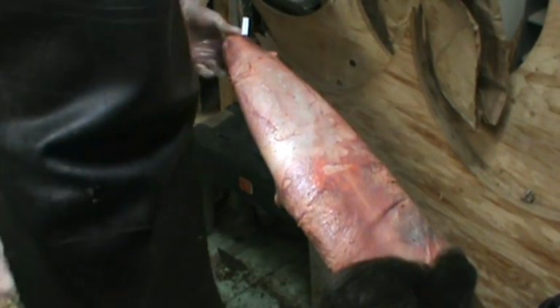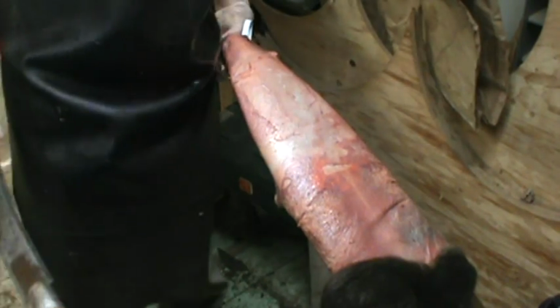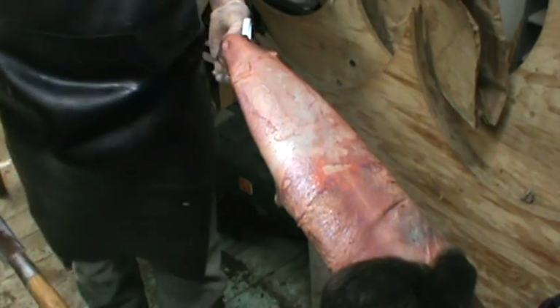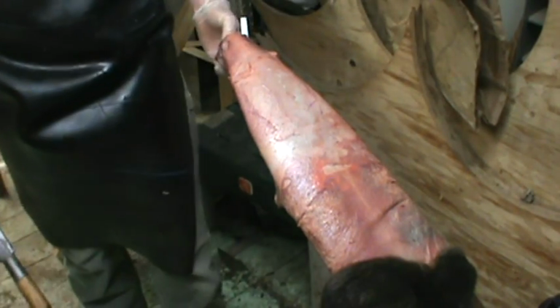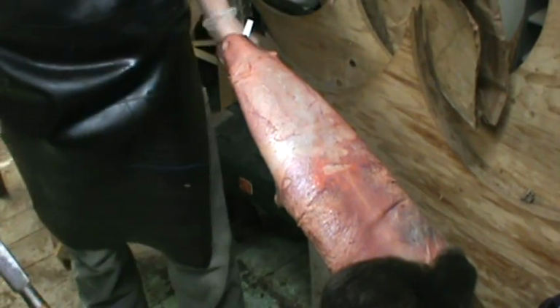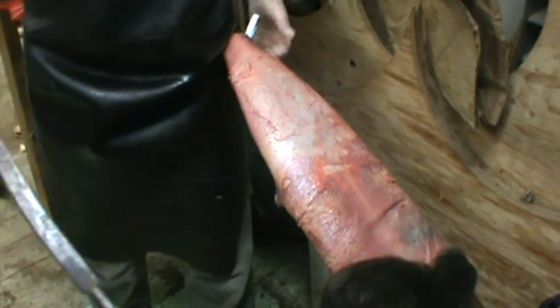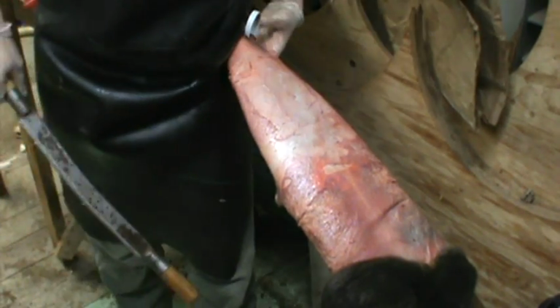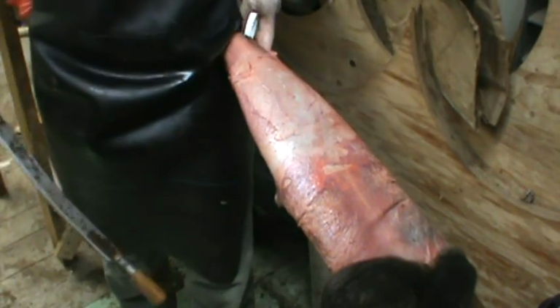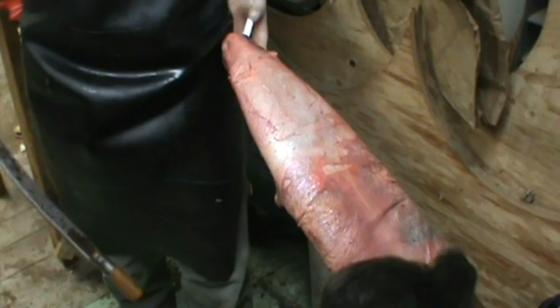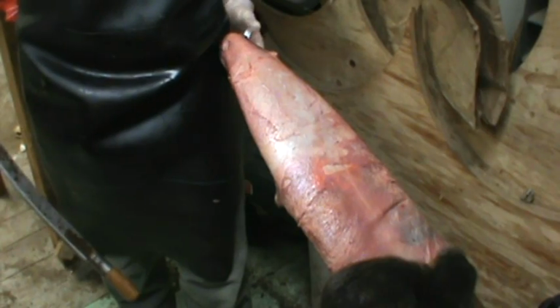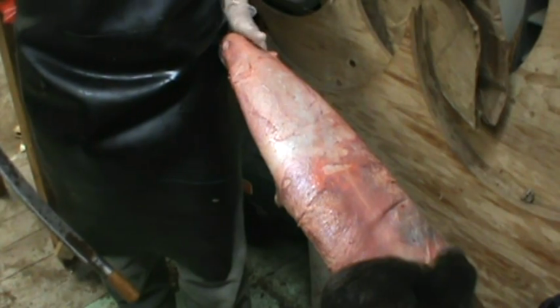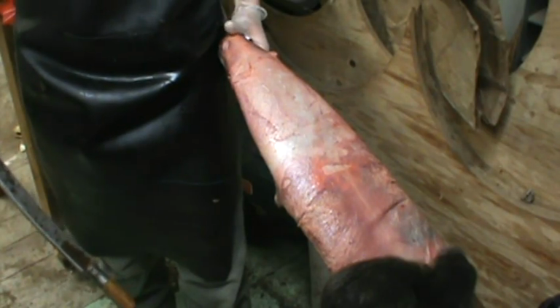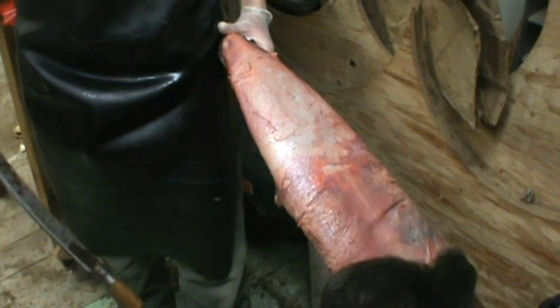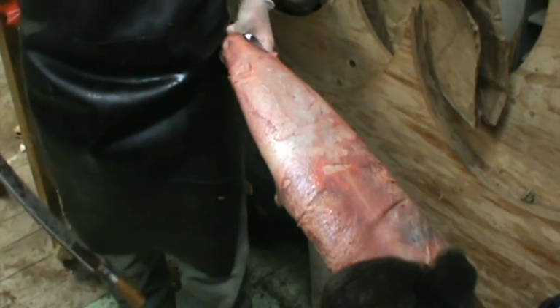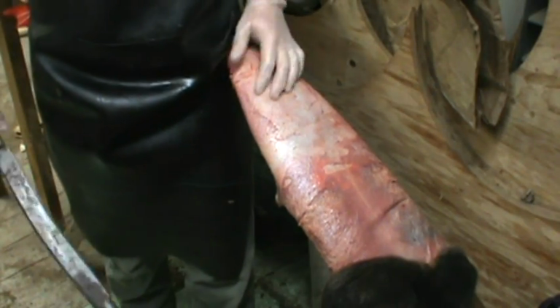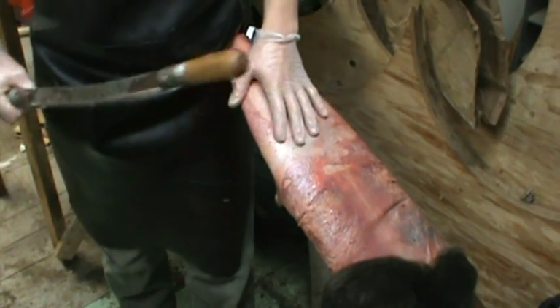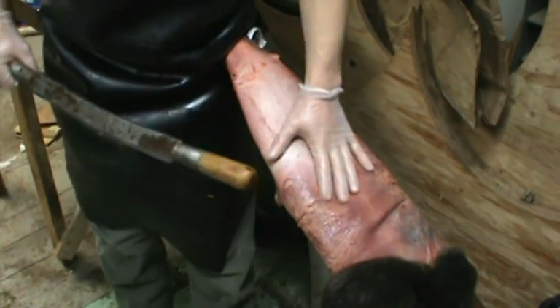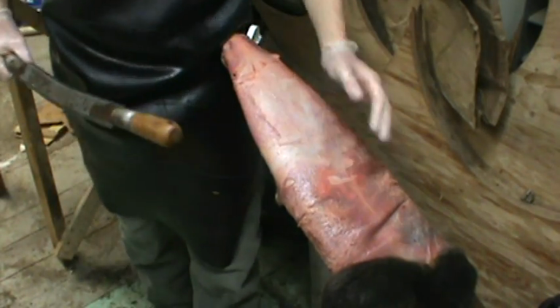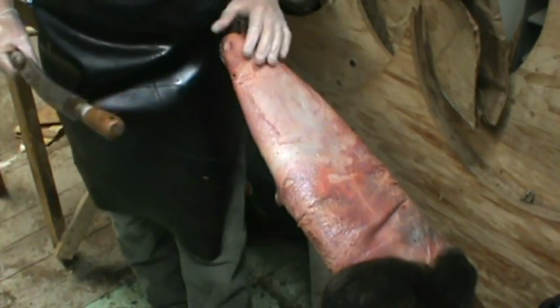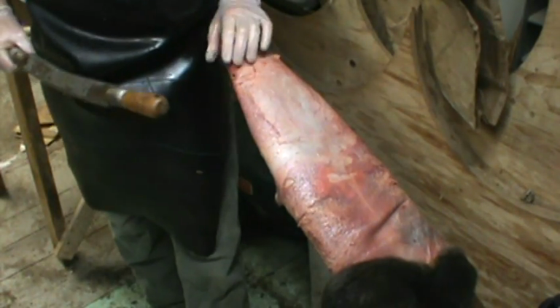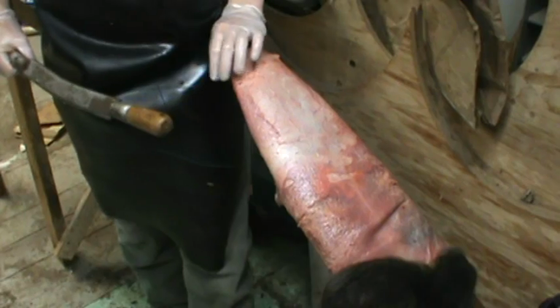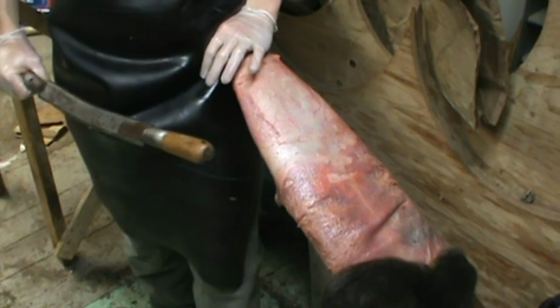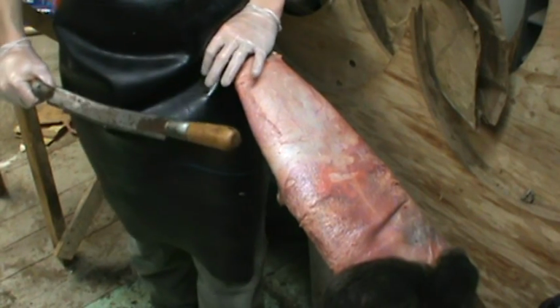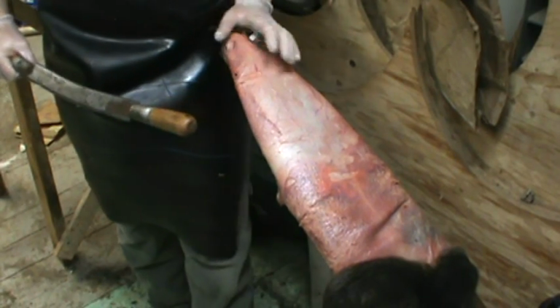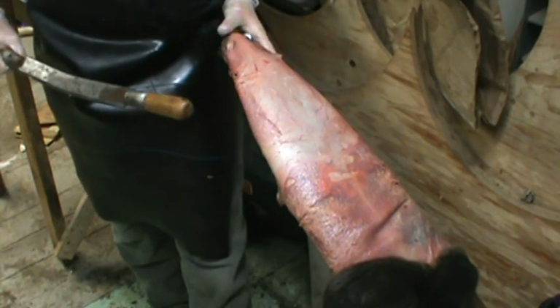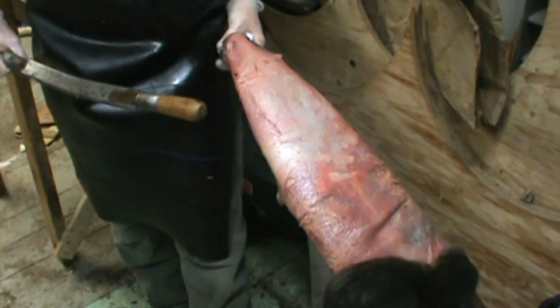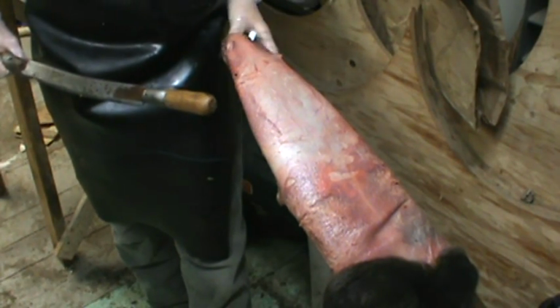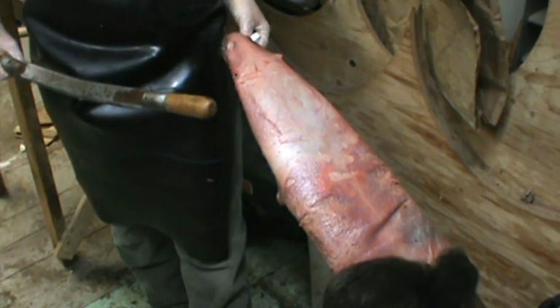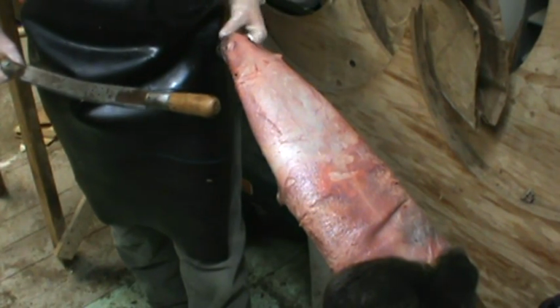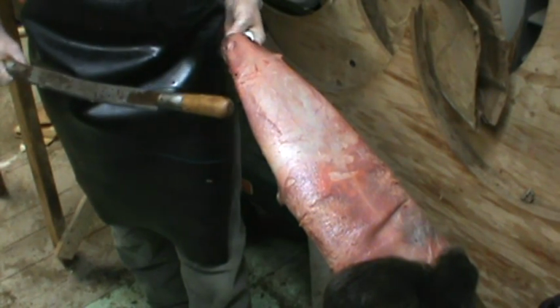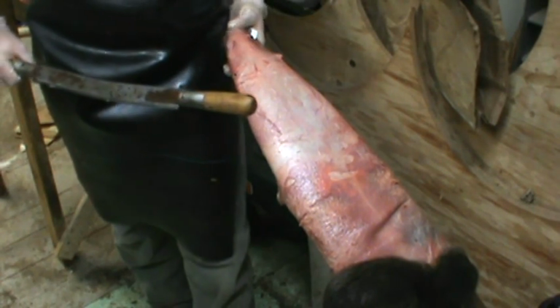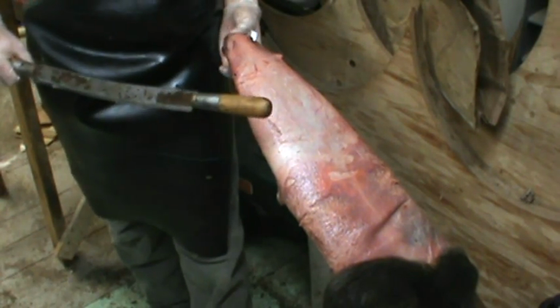Alright, hey guys. I've had a couple people ask about making a video about scraping an otter. So I got one here. I'll show you how to scrape it. They're not too hard.